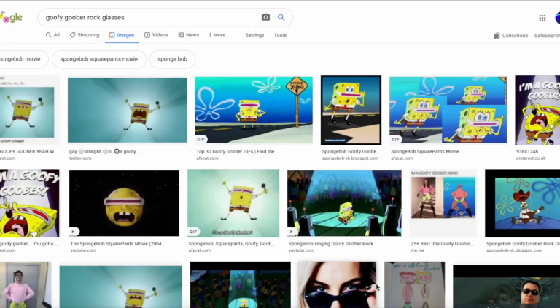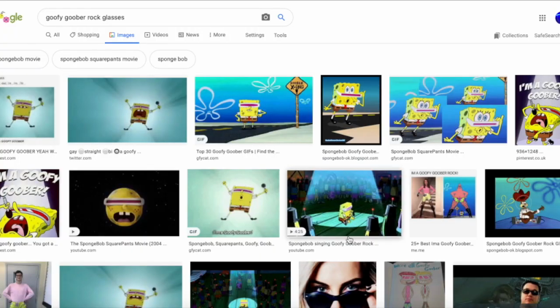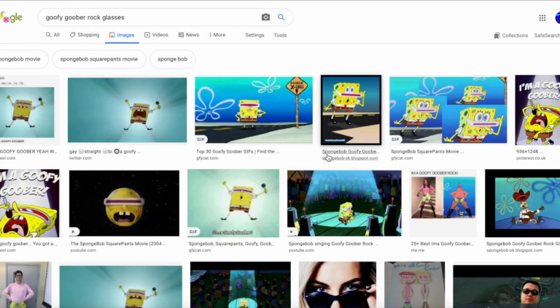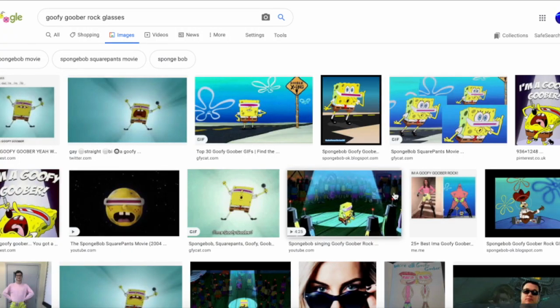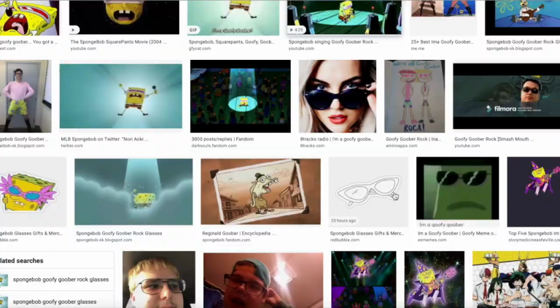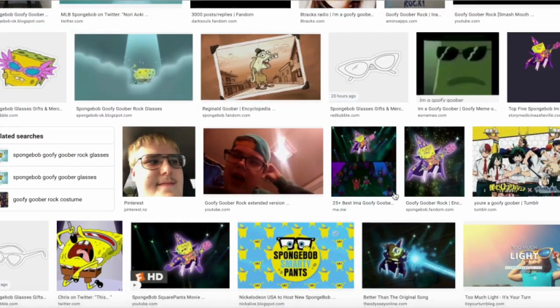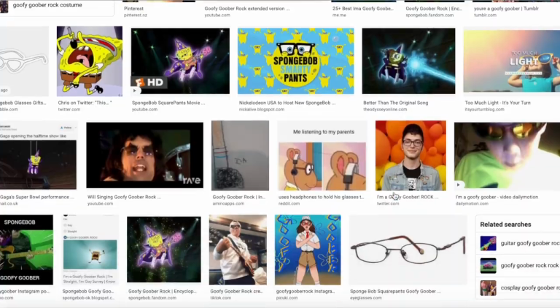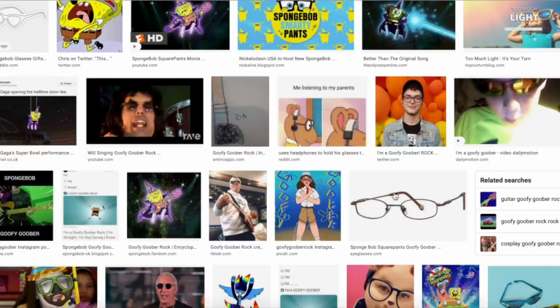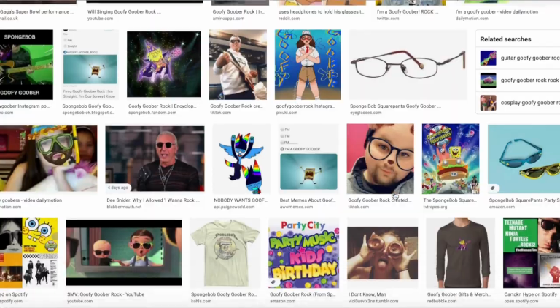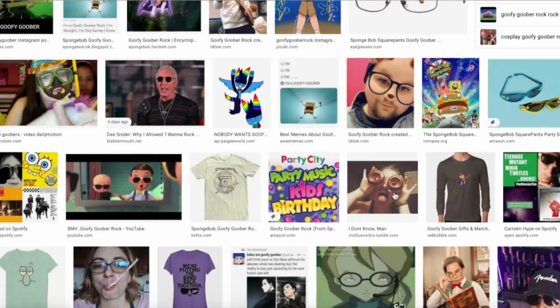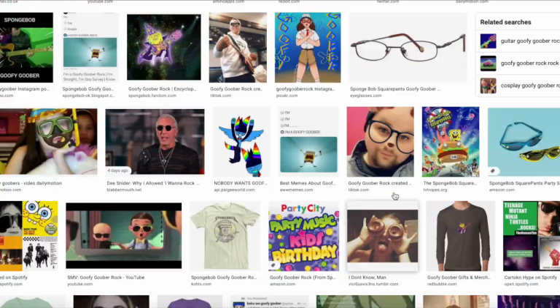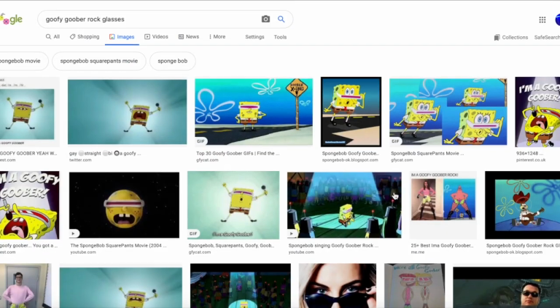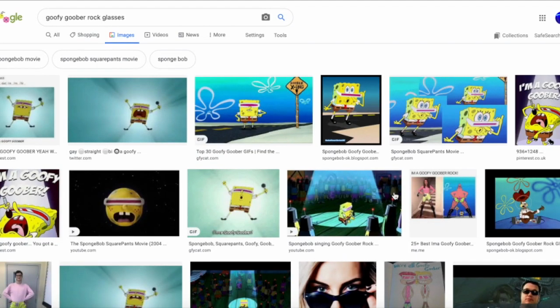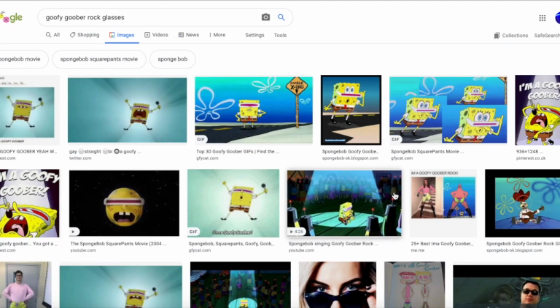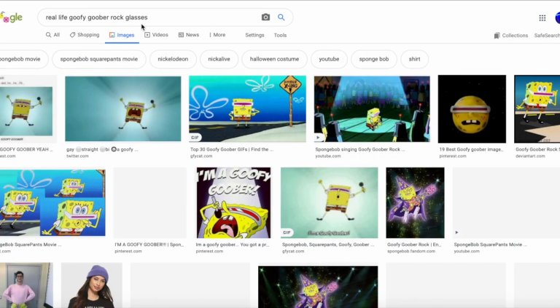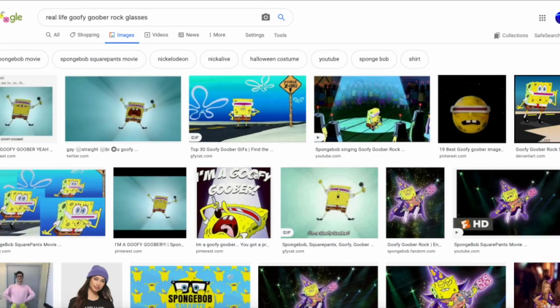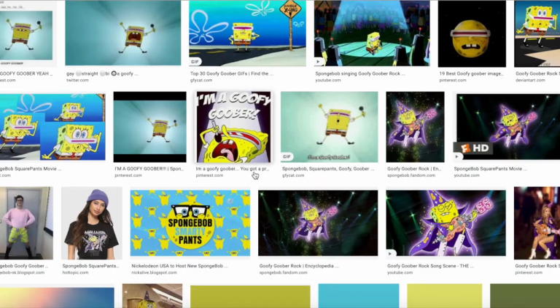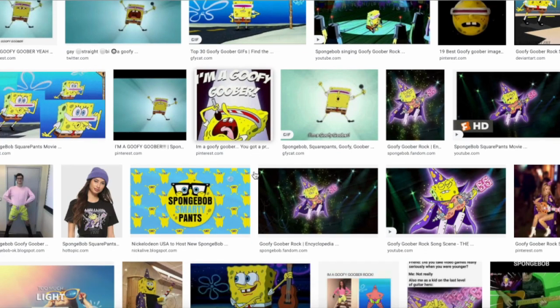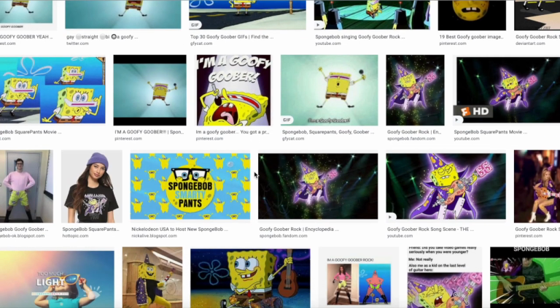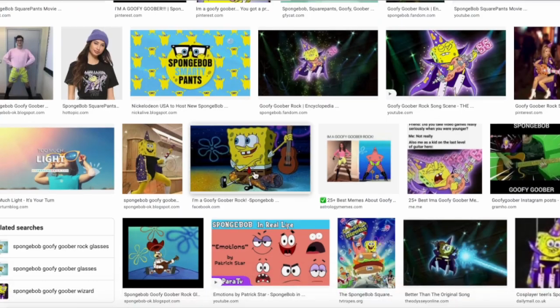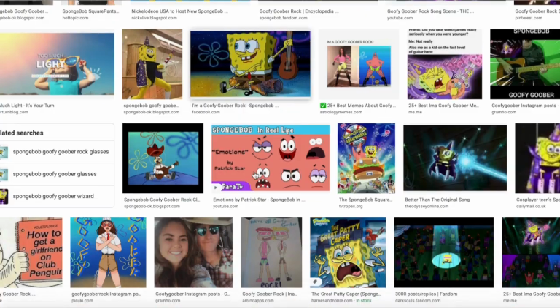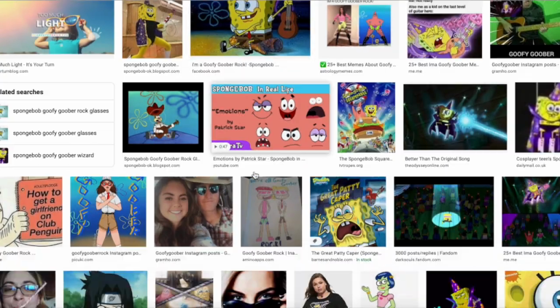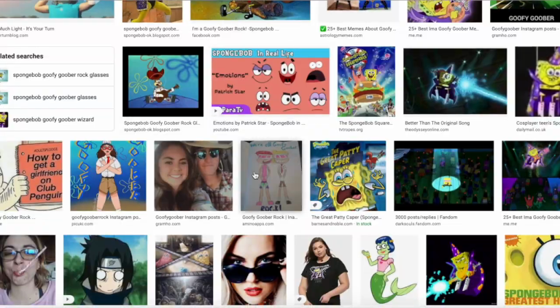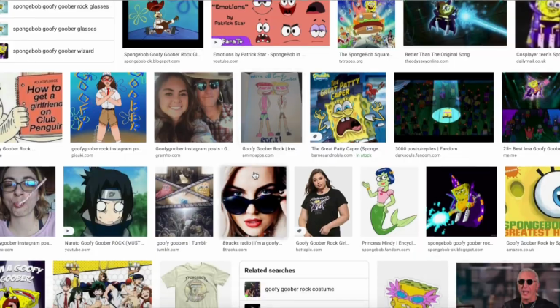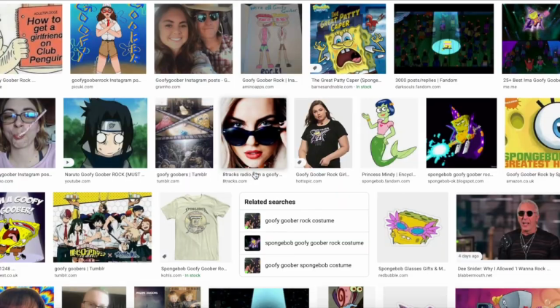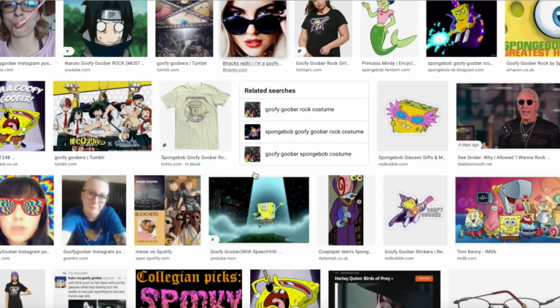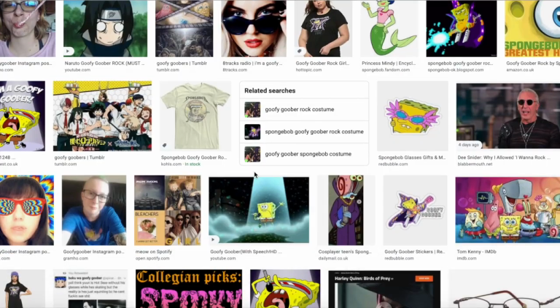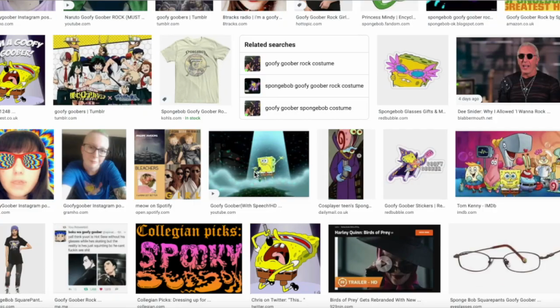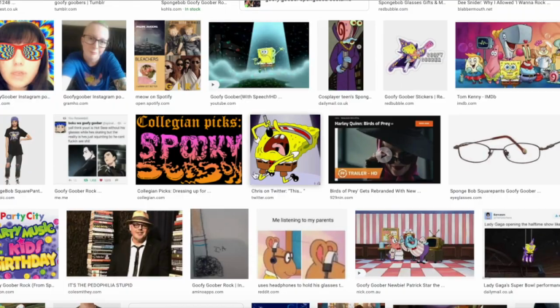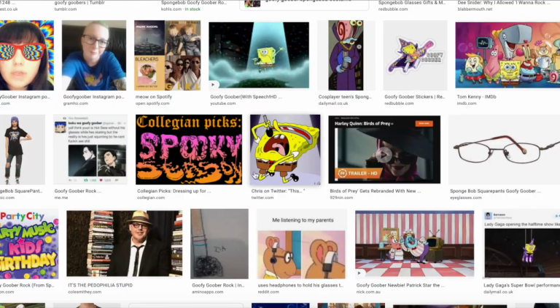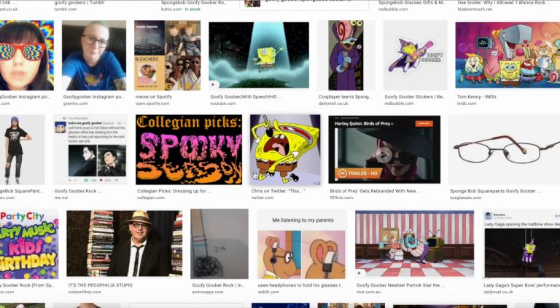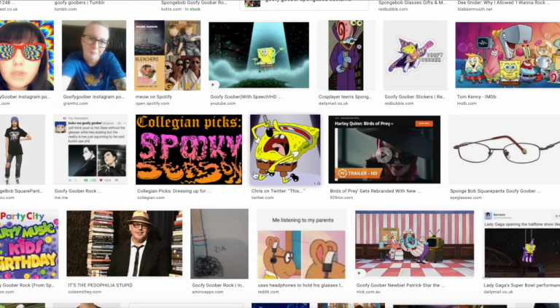According to my quick Google search, I might be the only person in the world with real-life Goofy Goober glasses. I'm pretty surprised that no one created Spongebob Goofy Goober Rock glasses before me, because the movie has been out since like 2004, and they're pretty awesome.